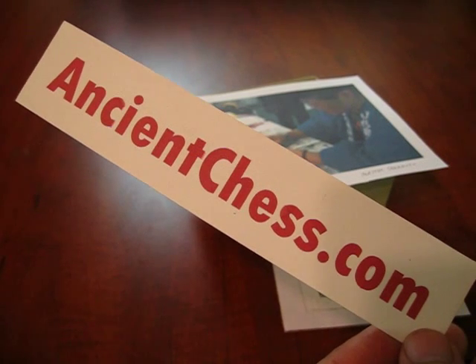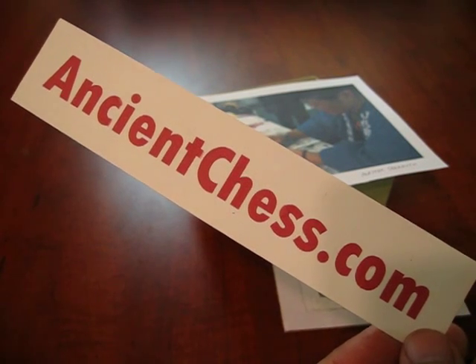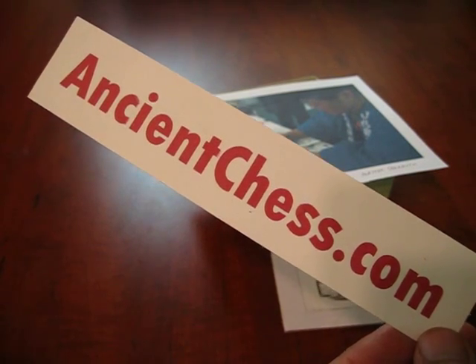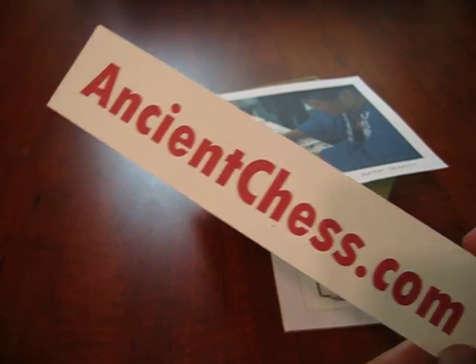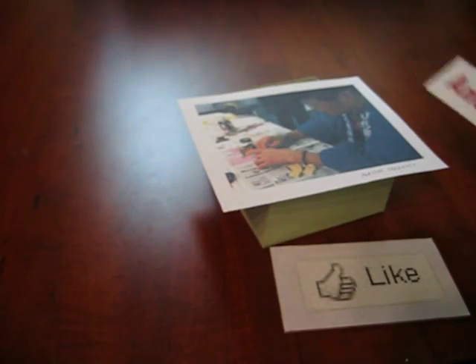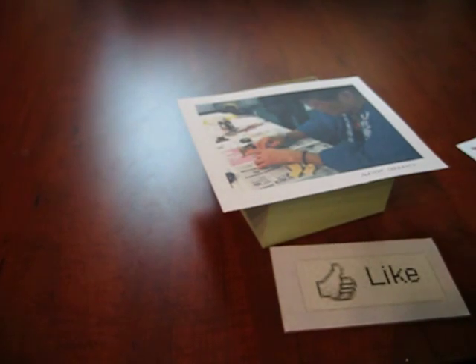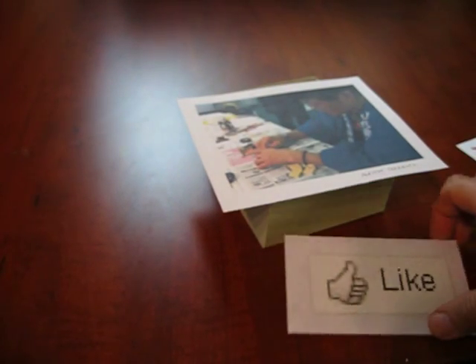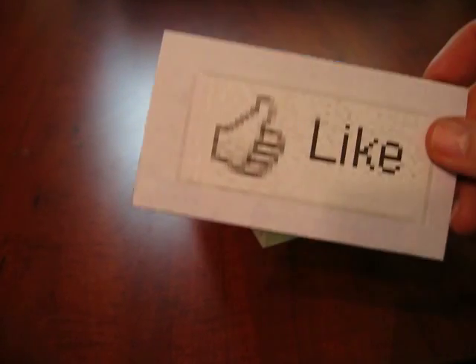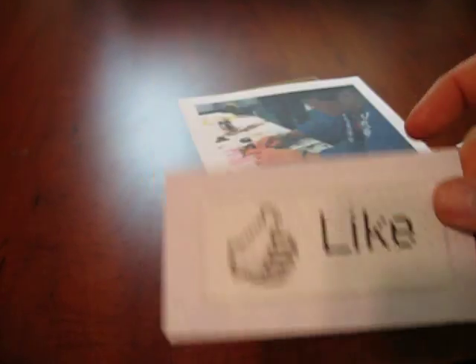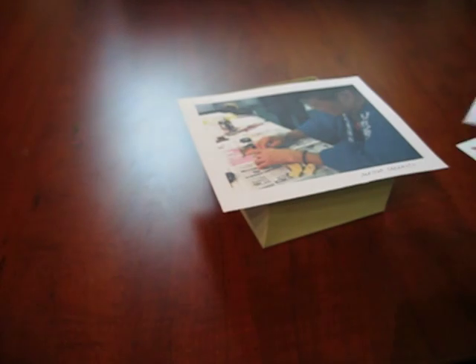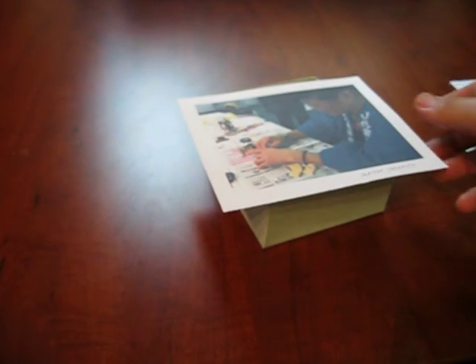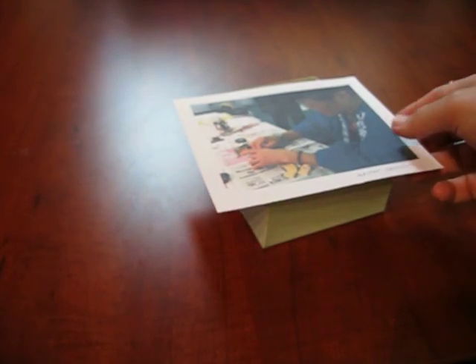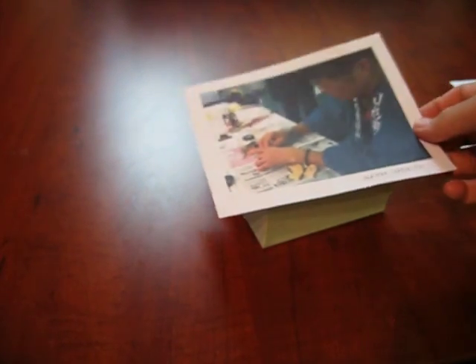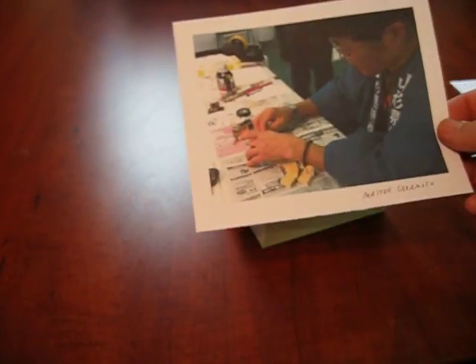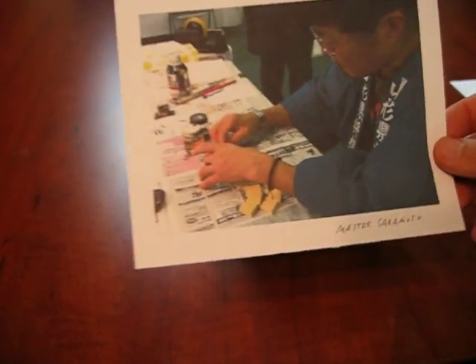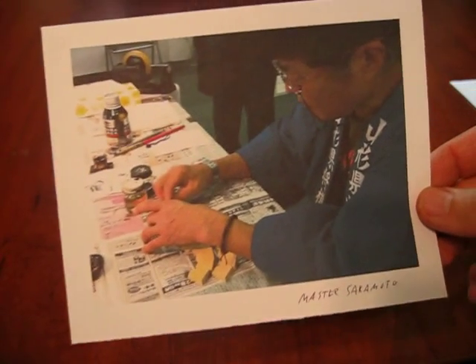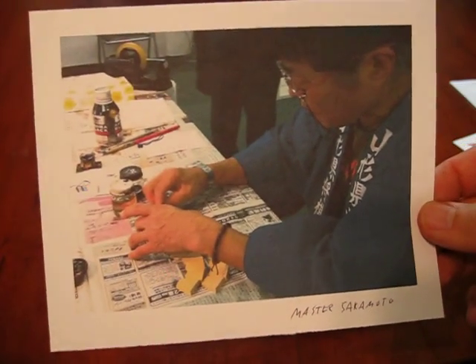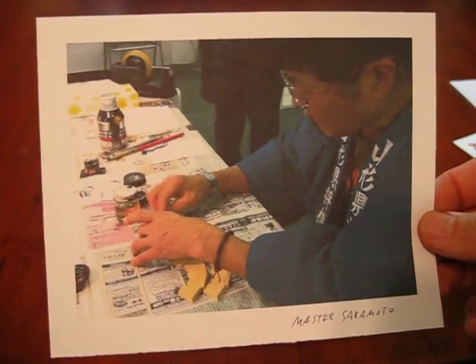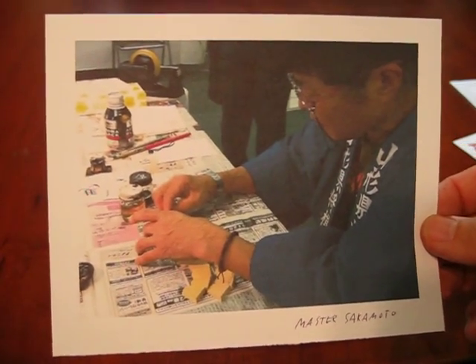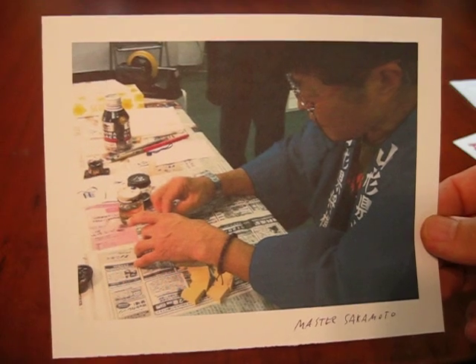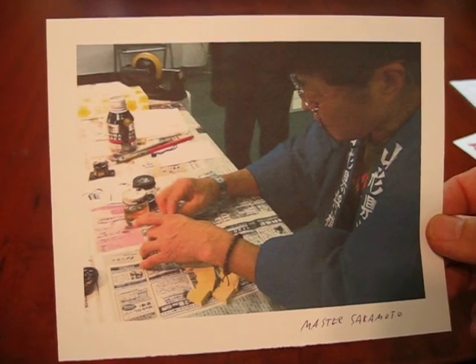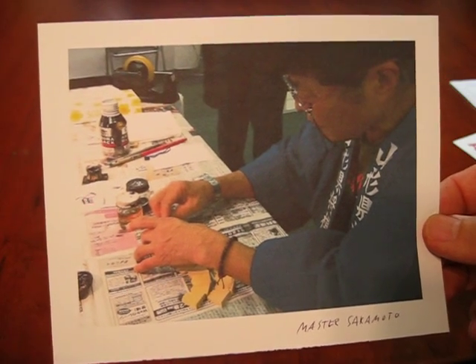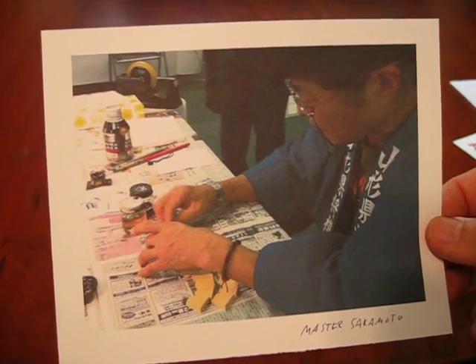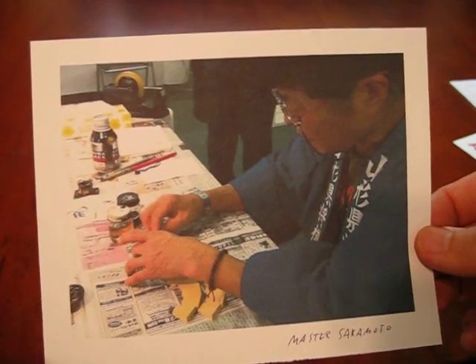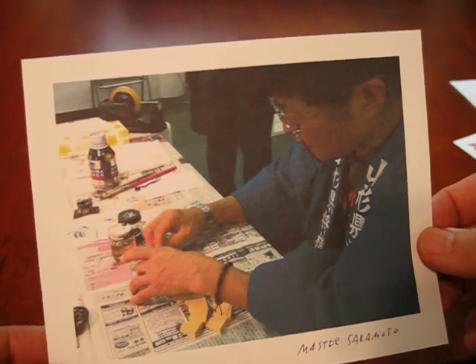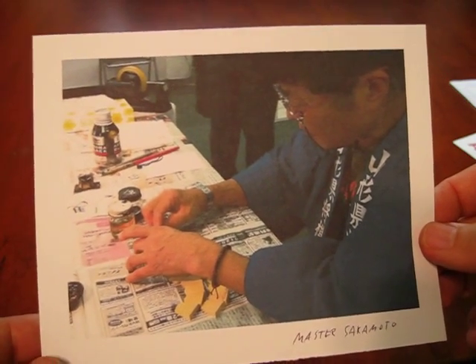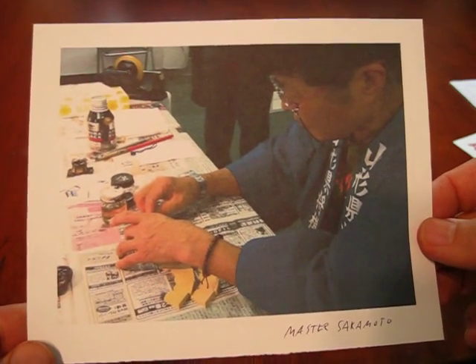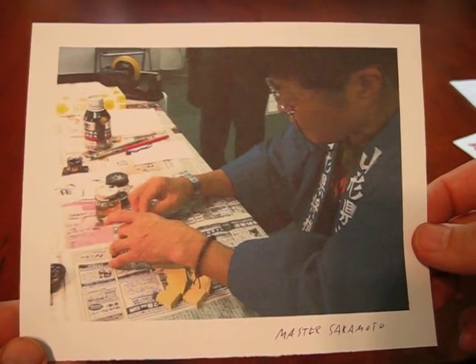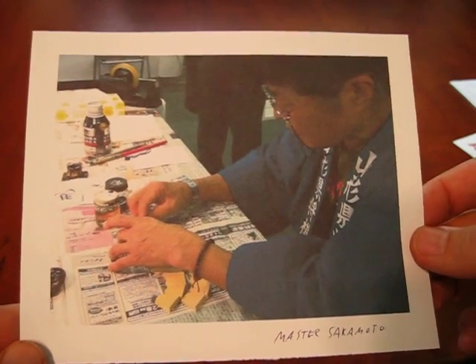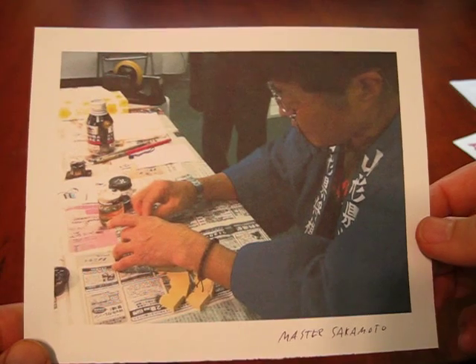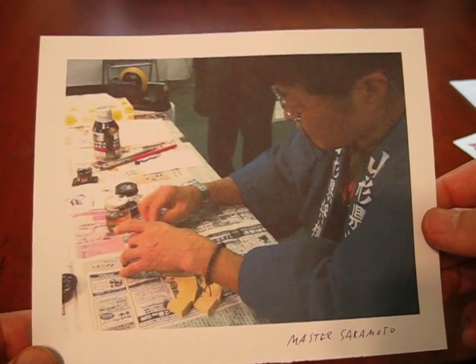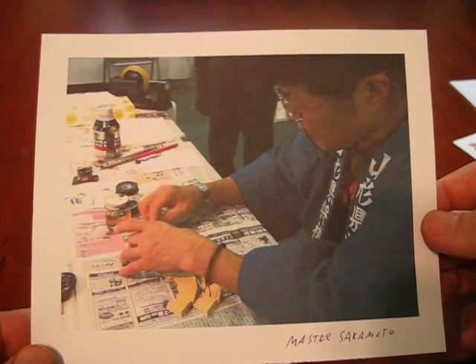Here's something I think you're going to like. This is a picture of a master shogi piece maker. It's a woman named Sakamoto. They call her Master Sakamoto.